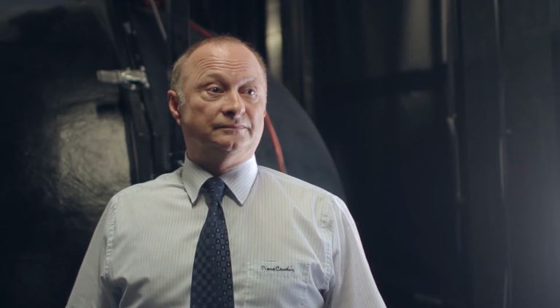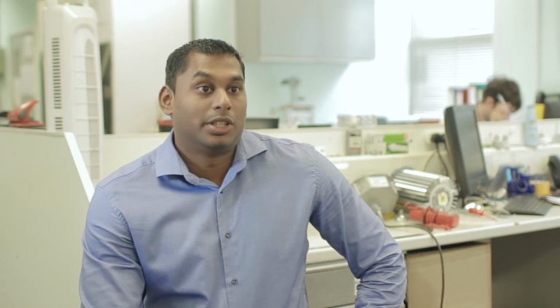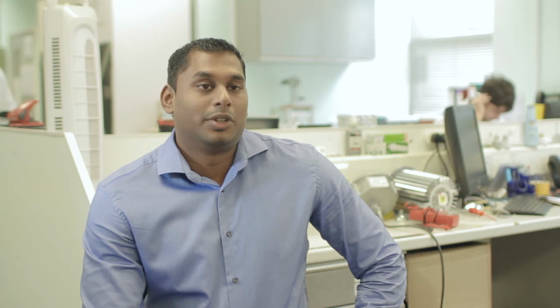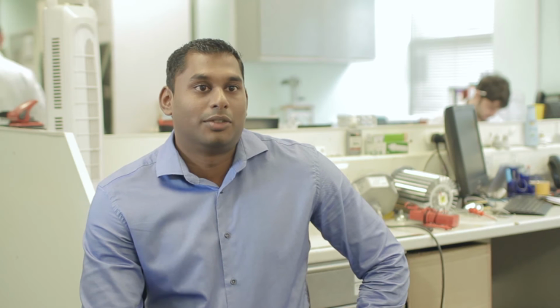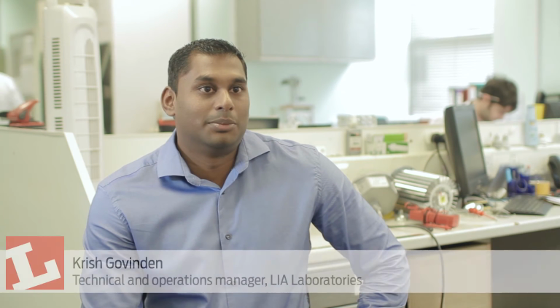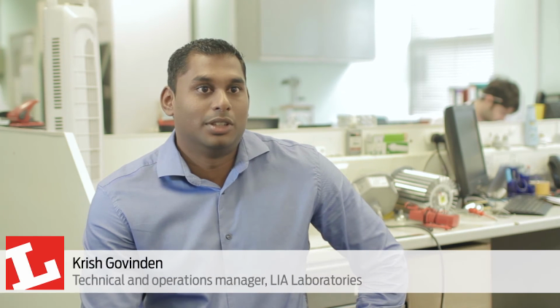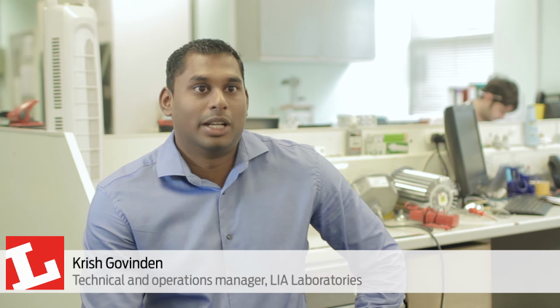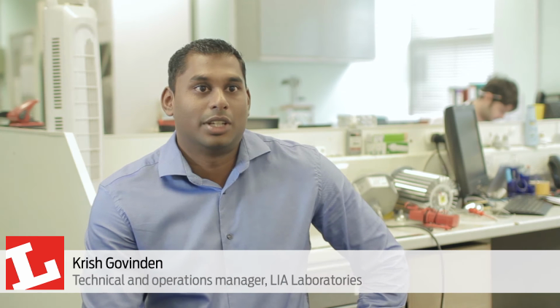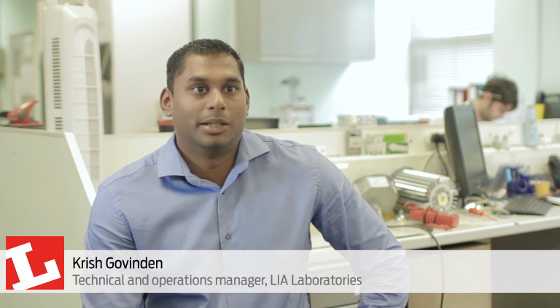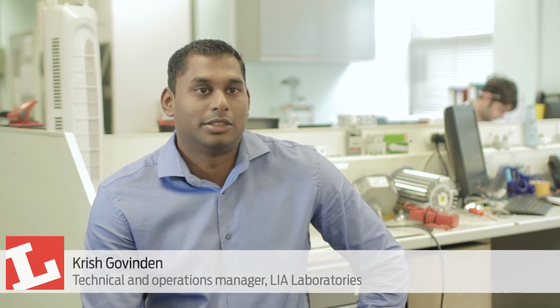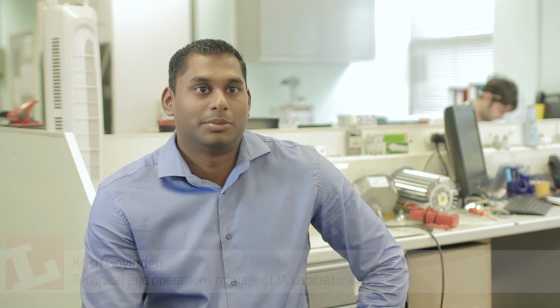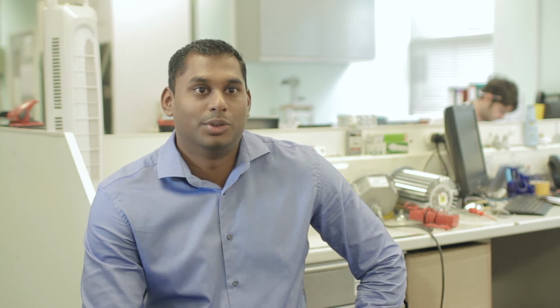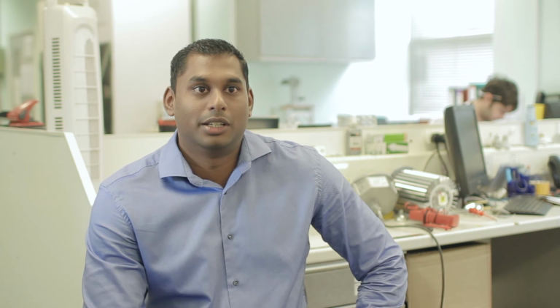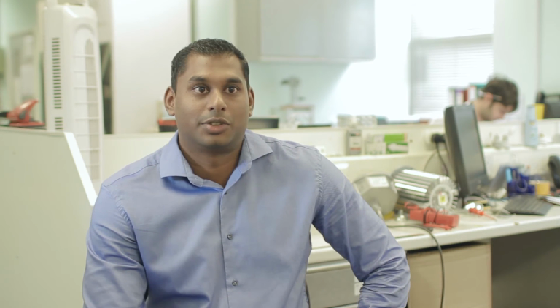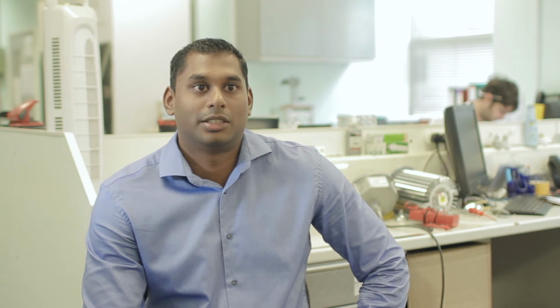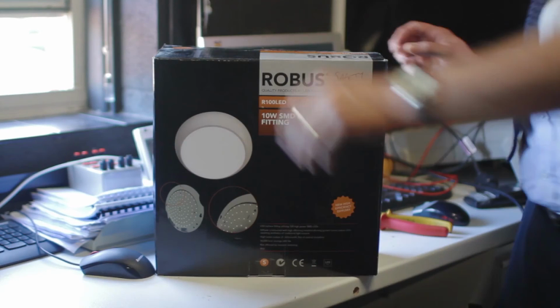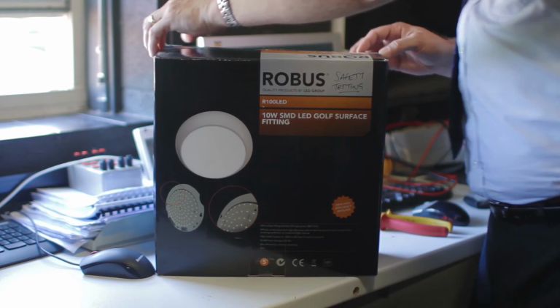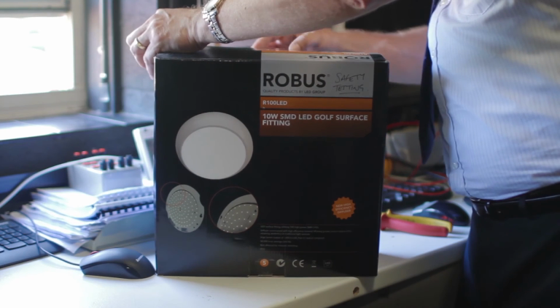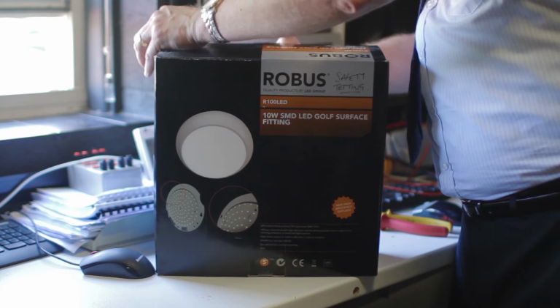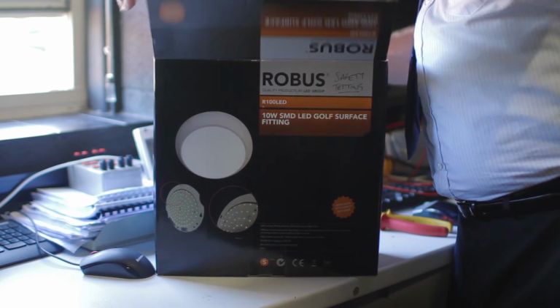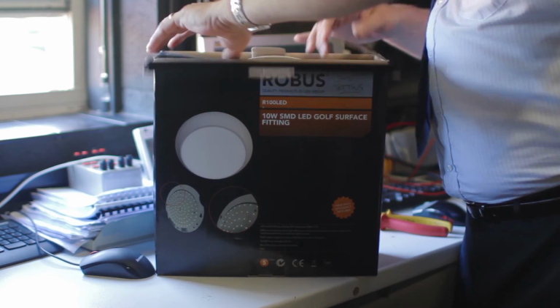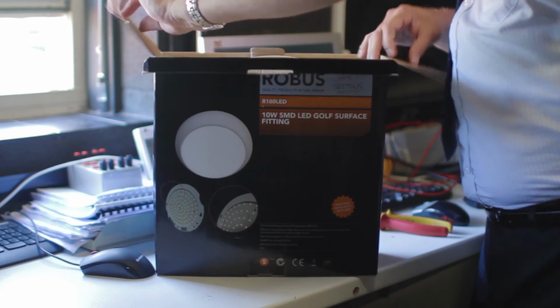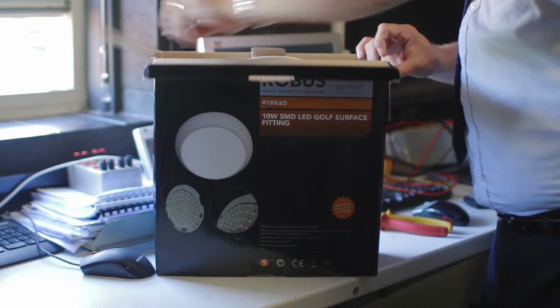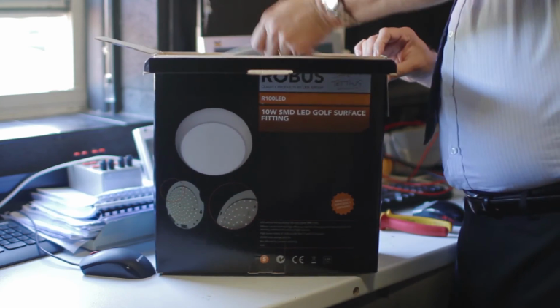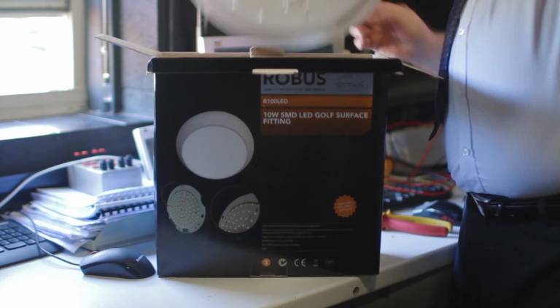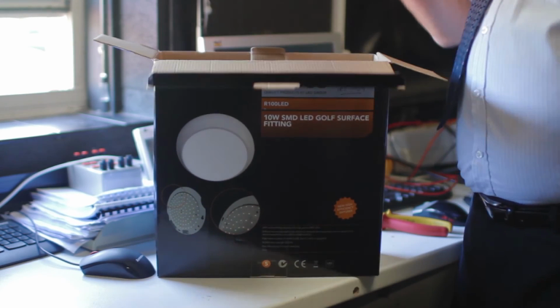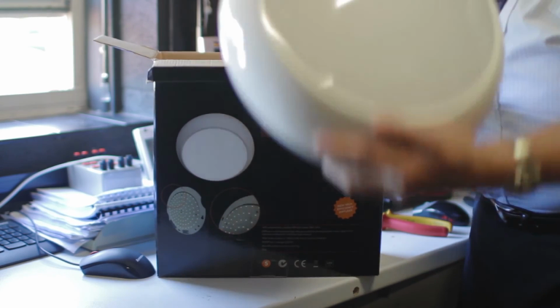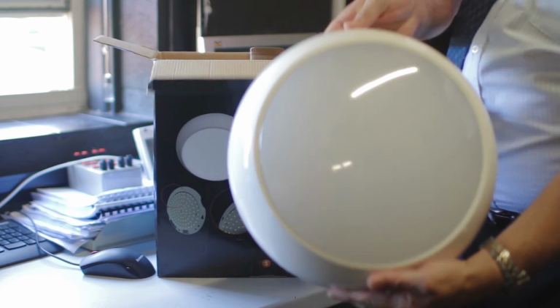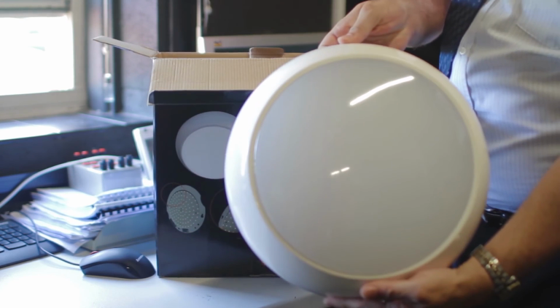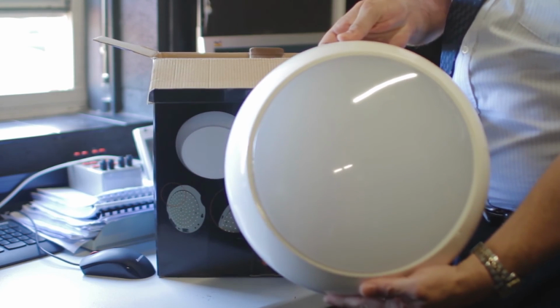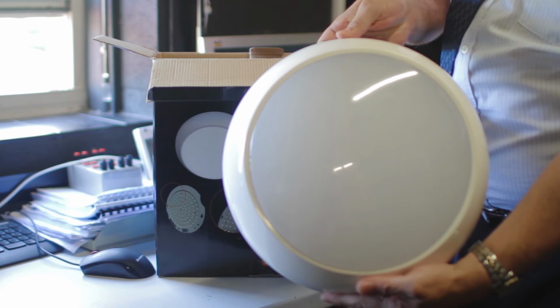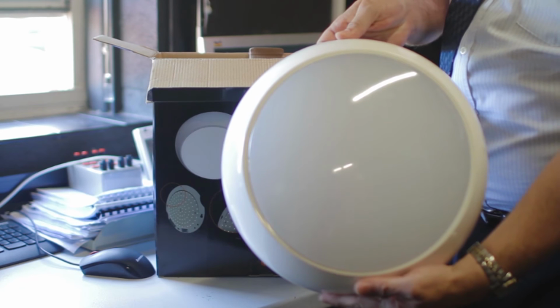We test everything from simple lamps, LED lamps, incandescent lamps, up to big street lights. And we do everything in between as well, so we do all the simple domestic lights, table lamps, ceiling lights, and even commercial lighting as well.